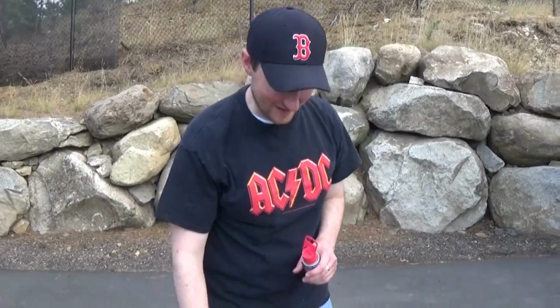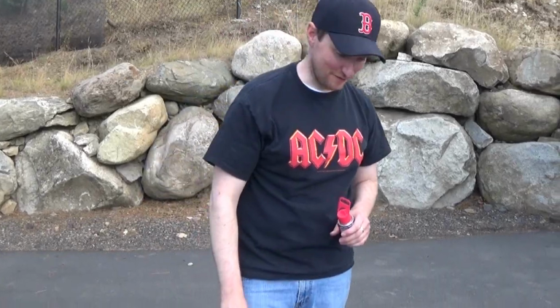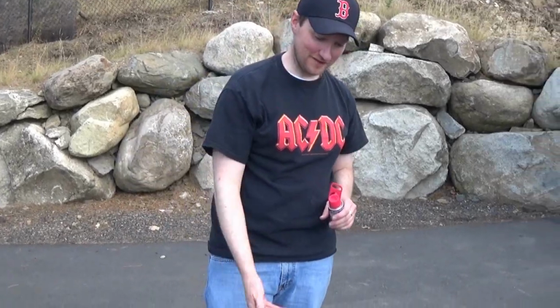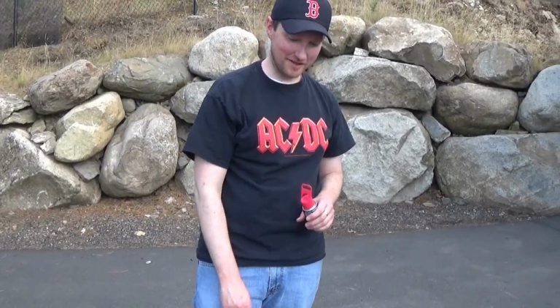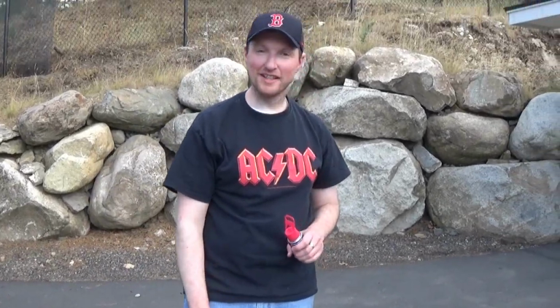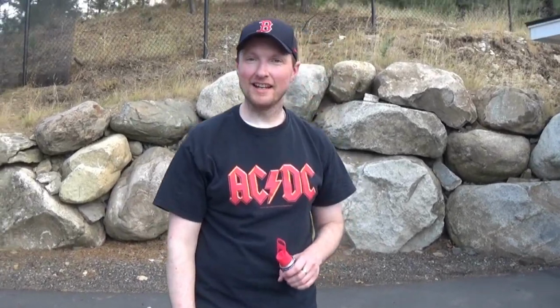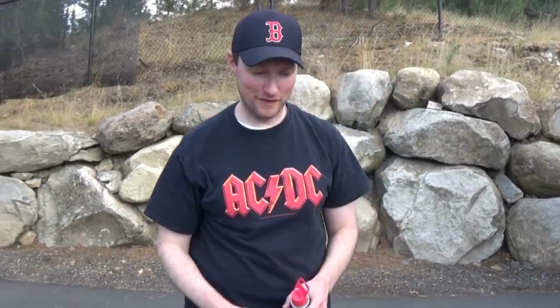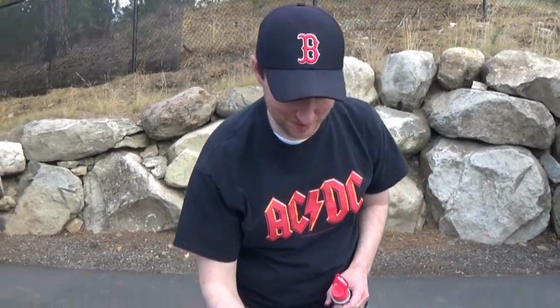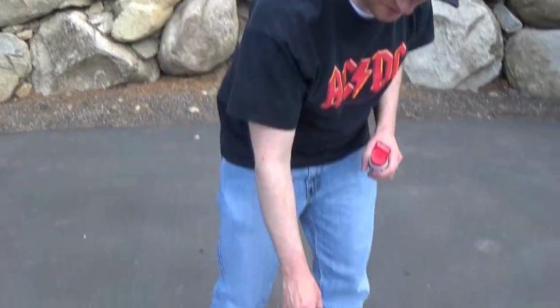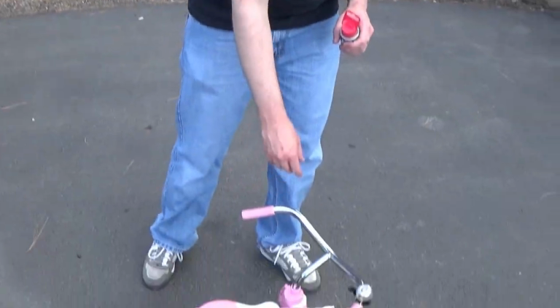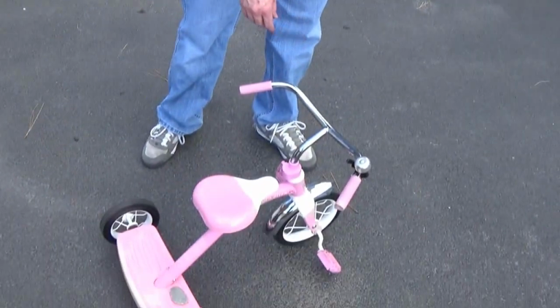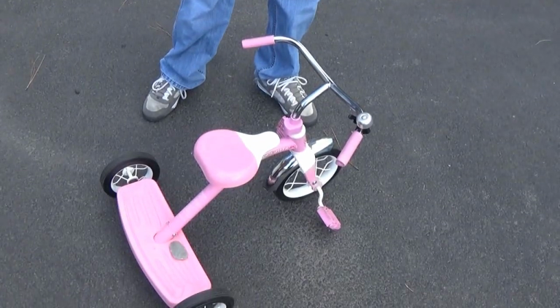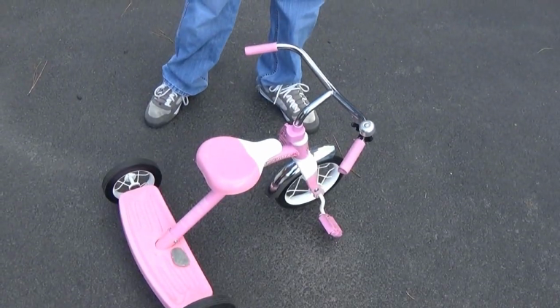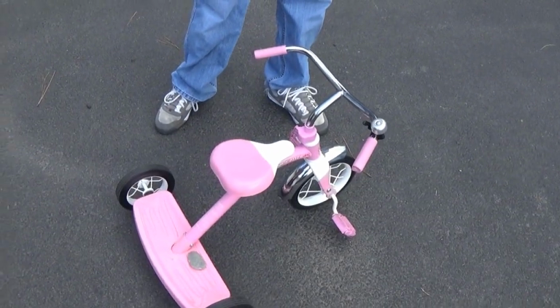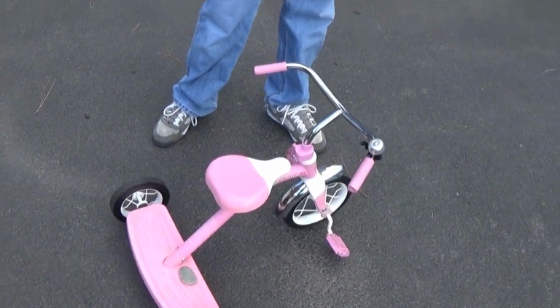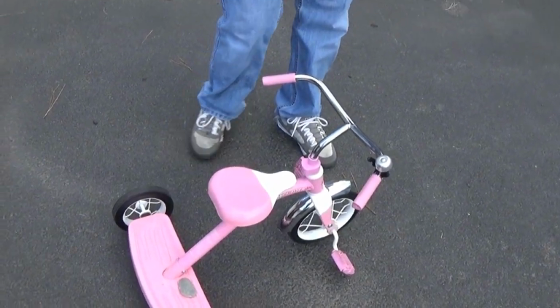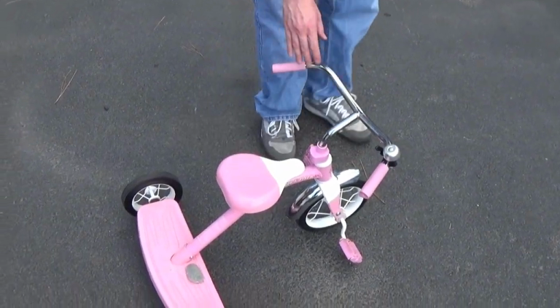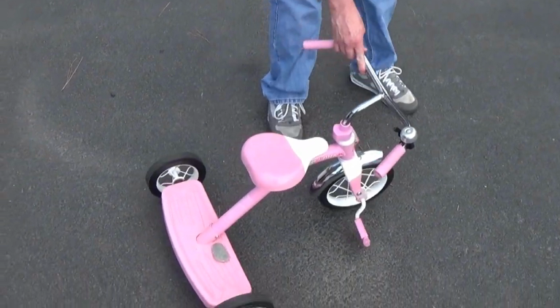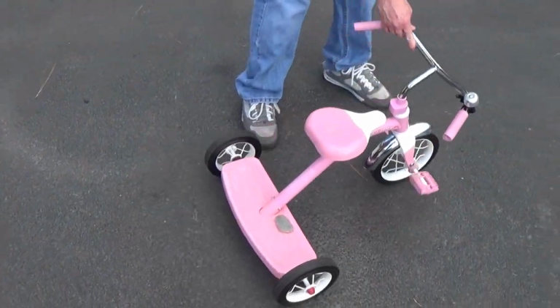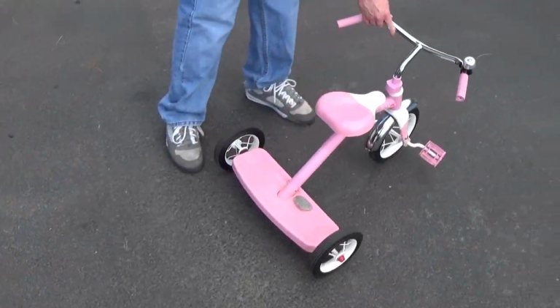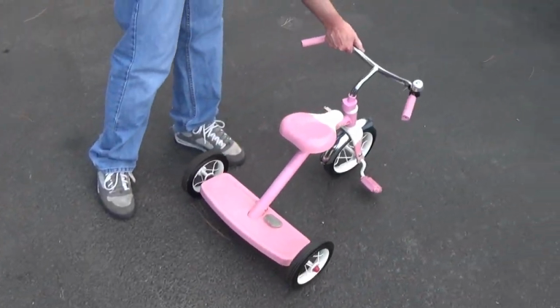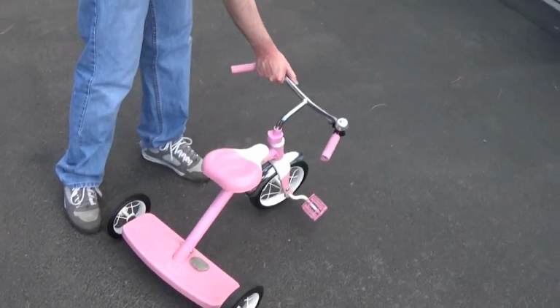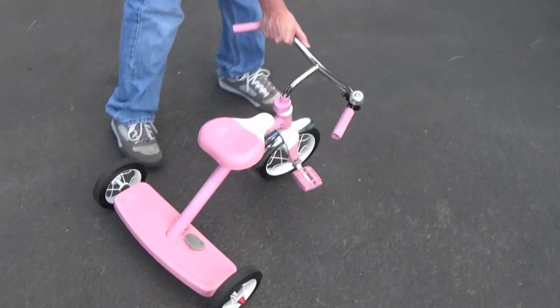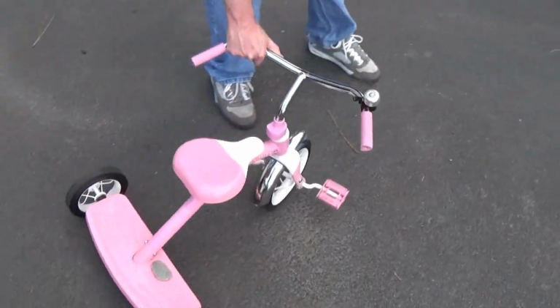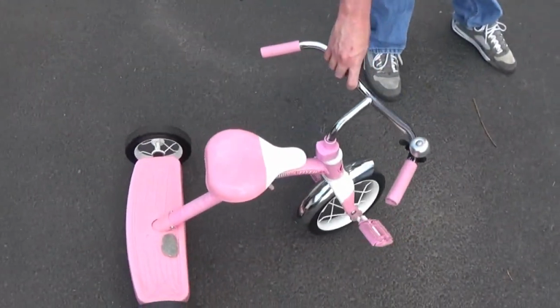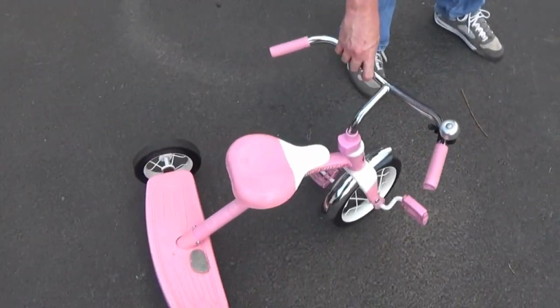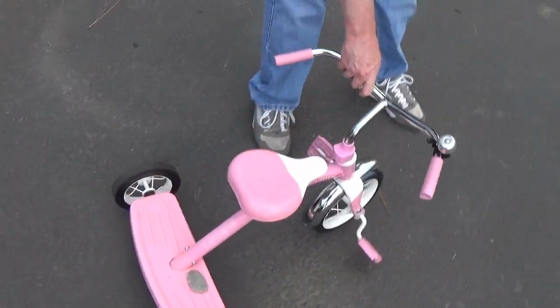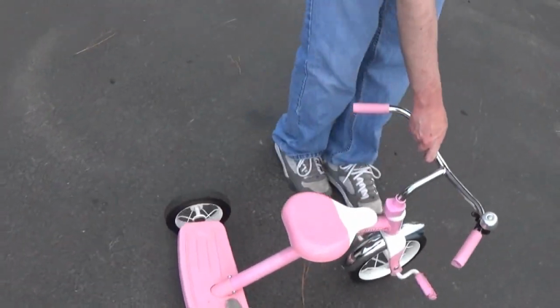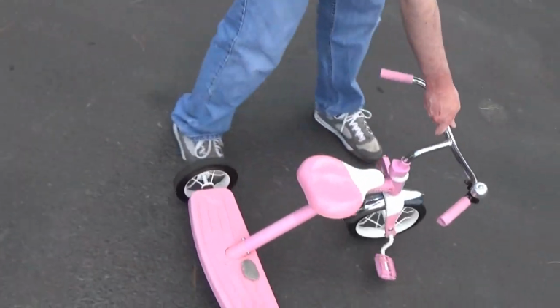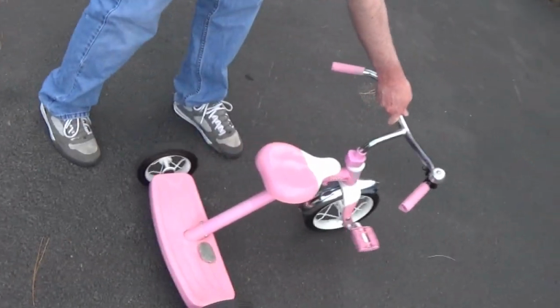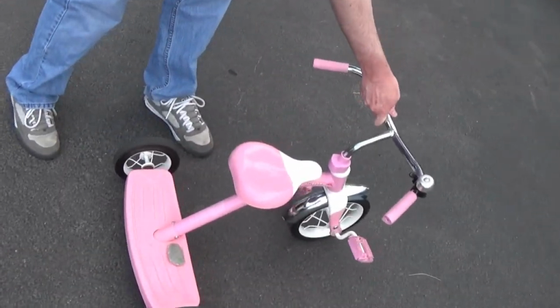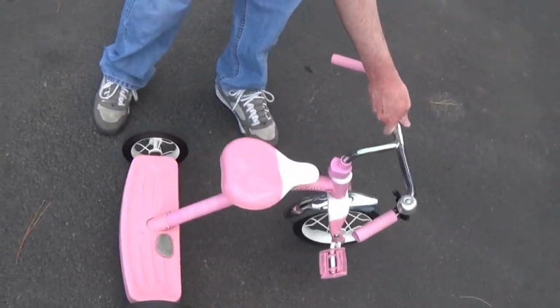Alright, hello folks. I'm just going to show you here how to get, if you've got some squeaky wheels on any of your children's toys, how to fix that up. This is my daughter's trike — you can hear it there — it just squeaks when she rides it.